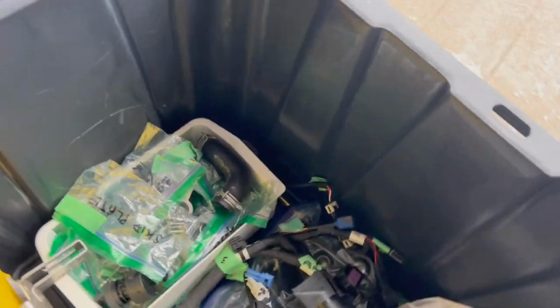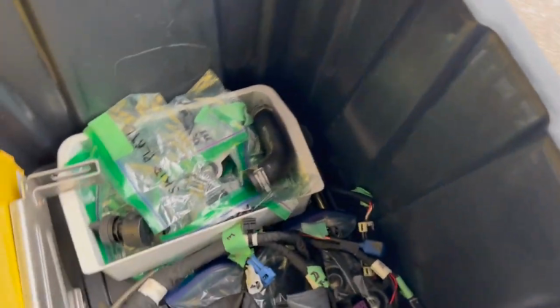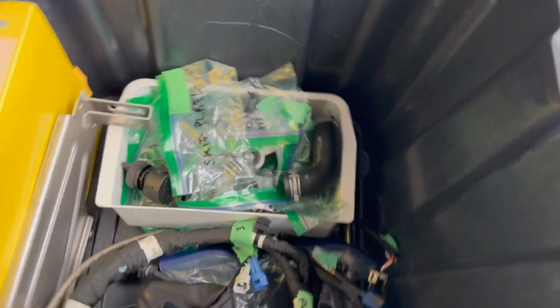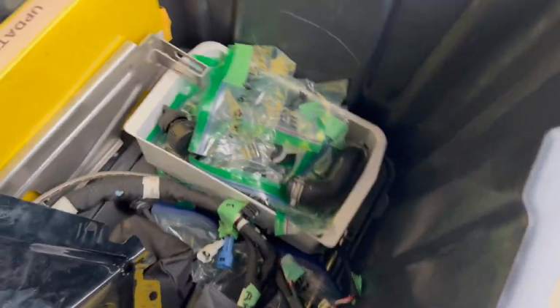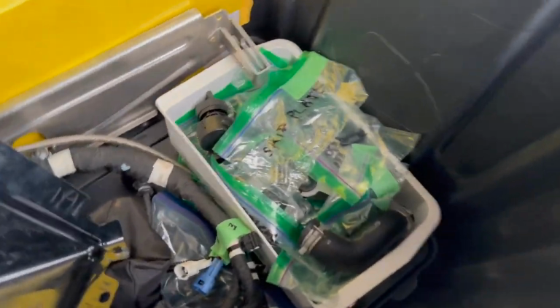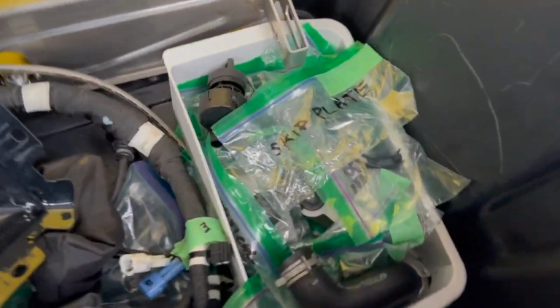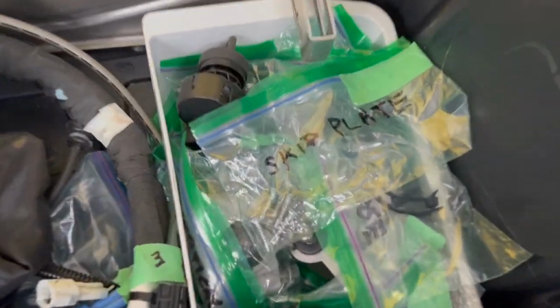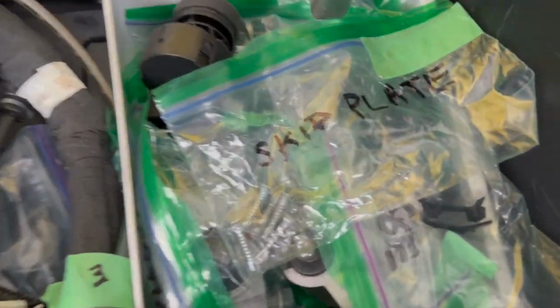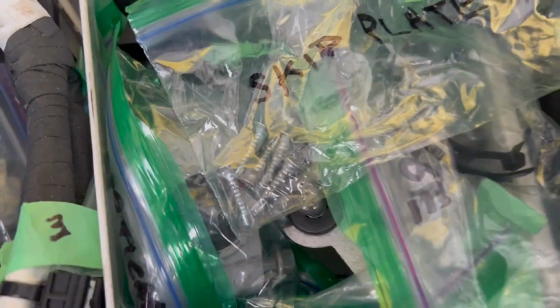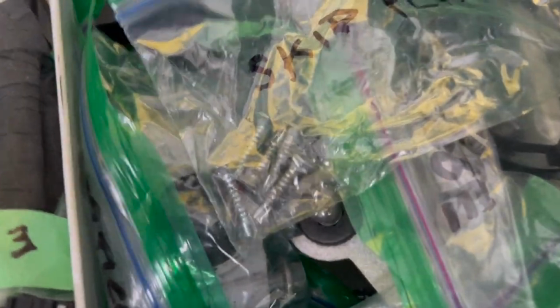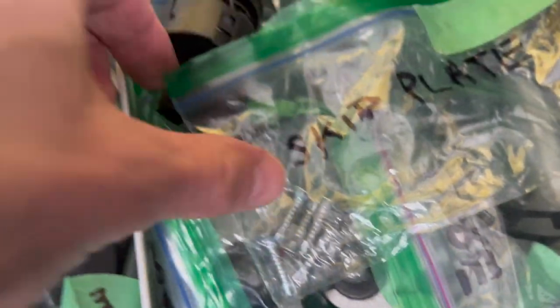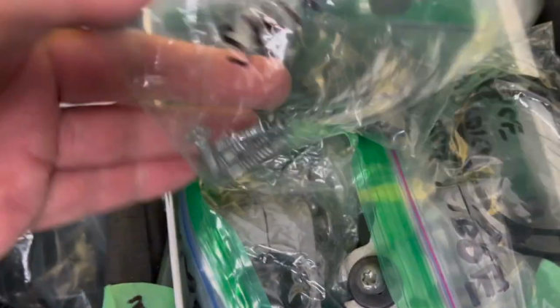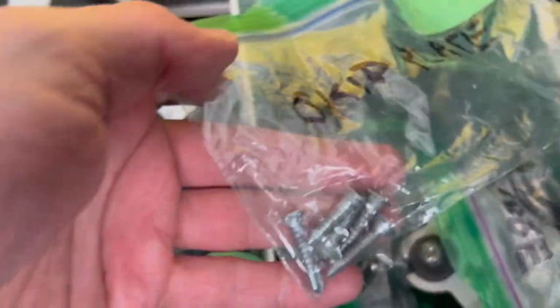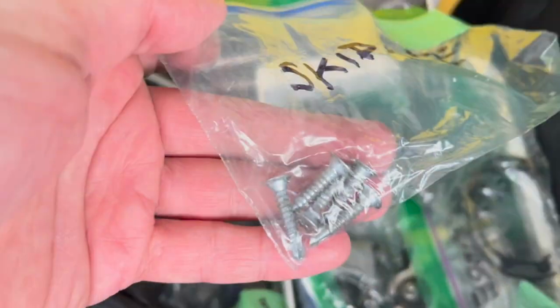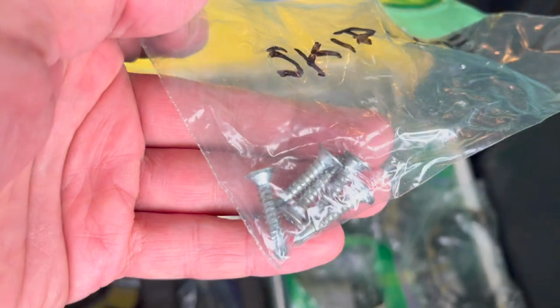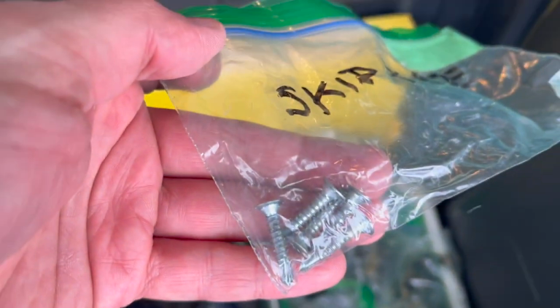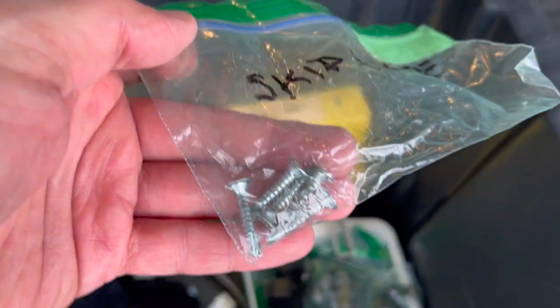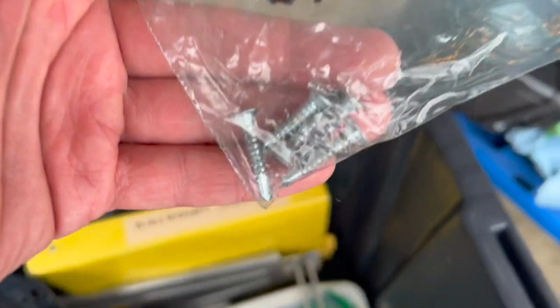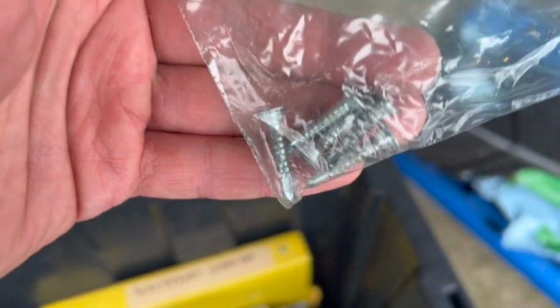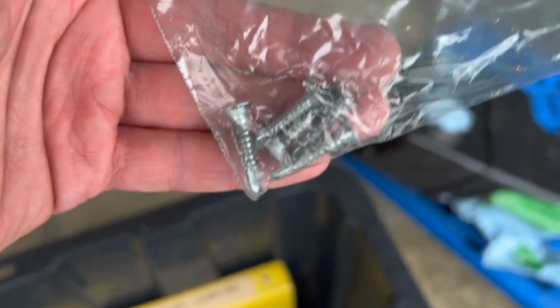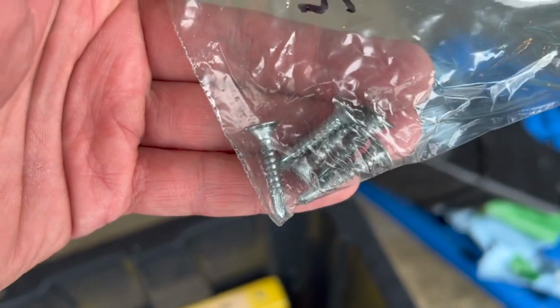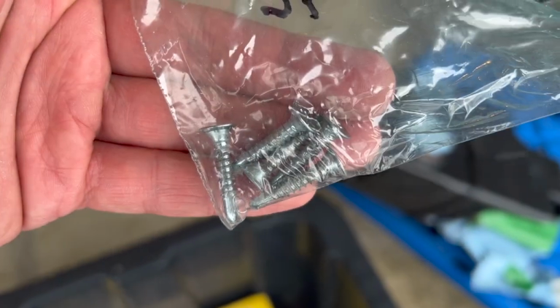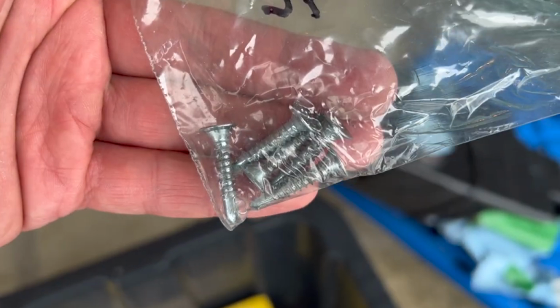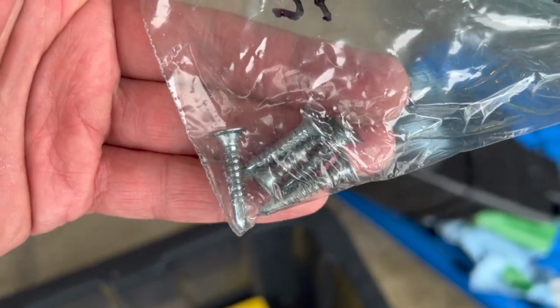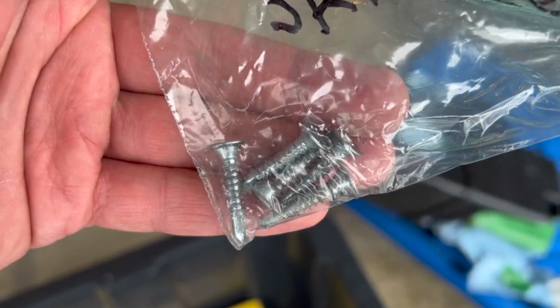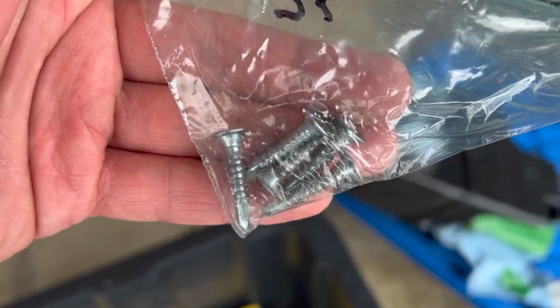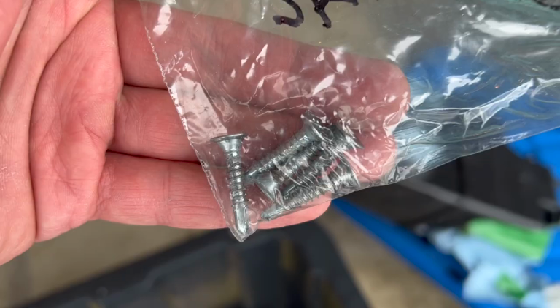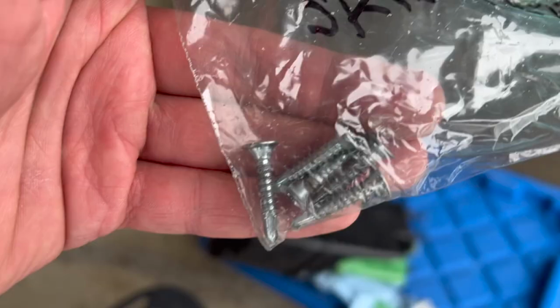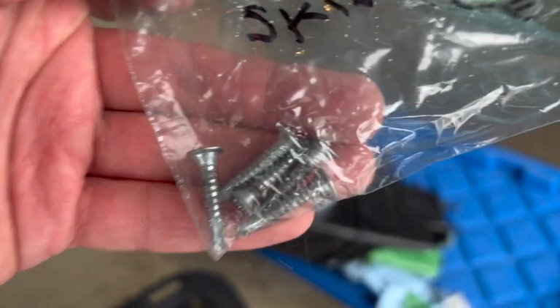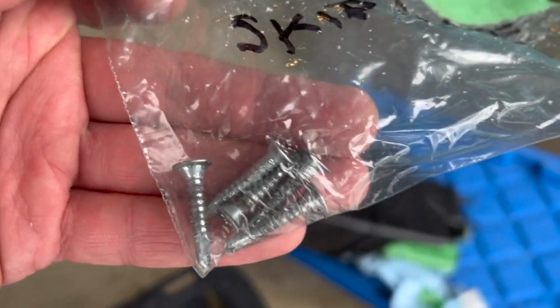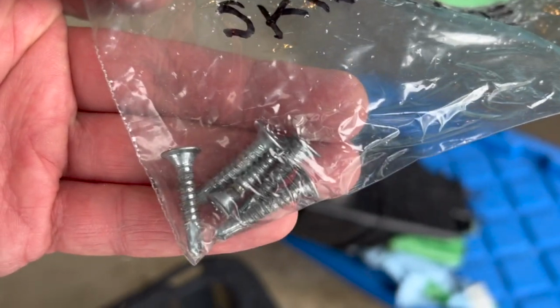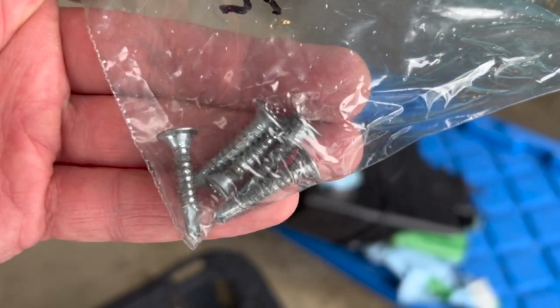Would you look at that — some skid plate screws! They're self-tapping screws; not the greatest design. I would prefer if we could use rivets on it. Let's see if I can use these to fix it.